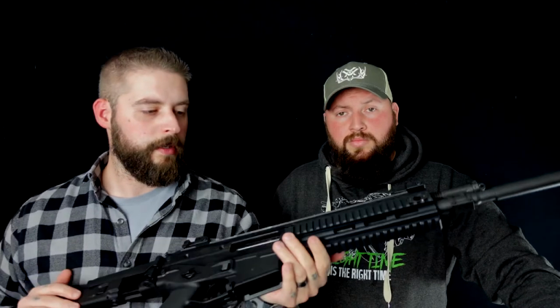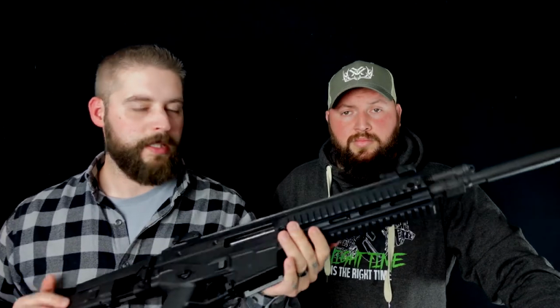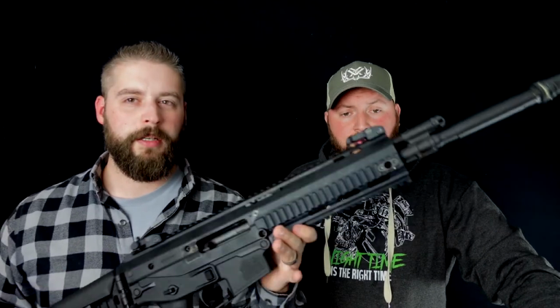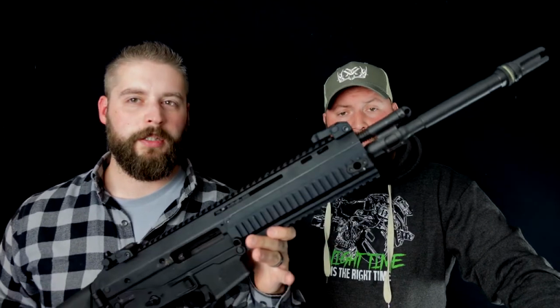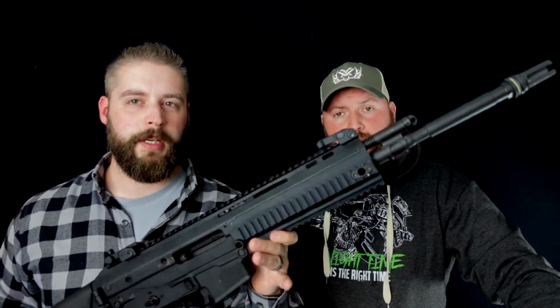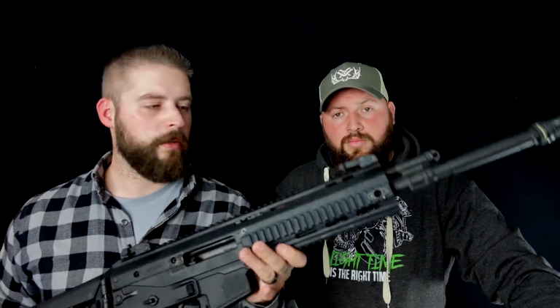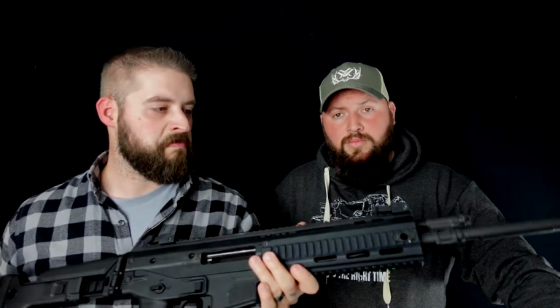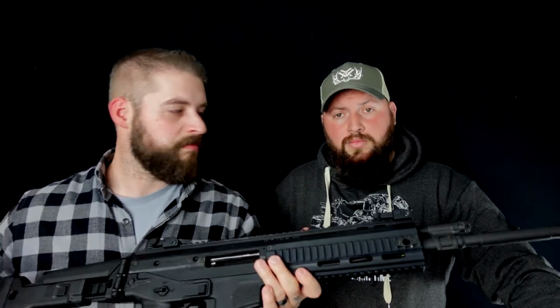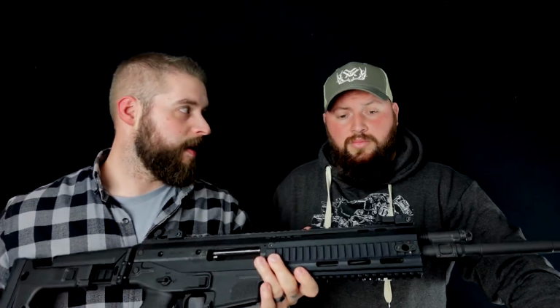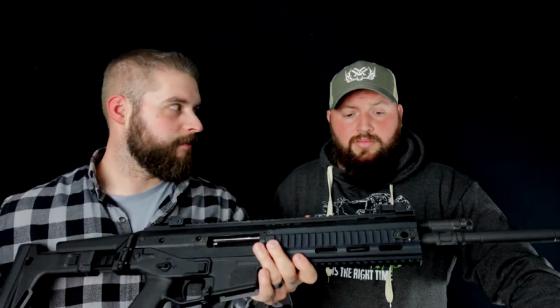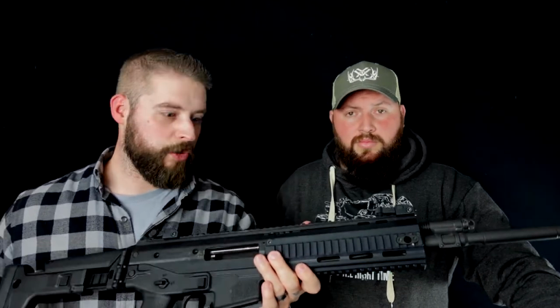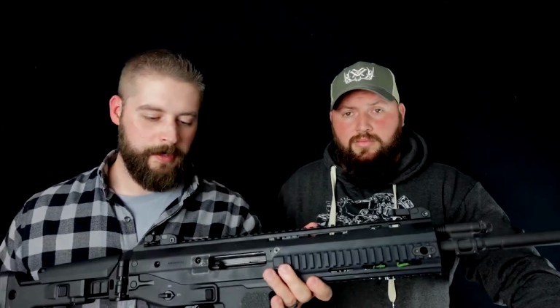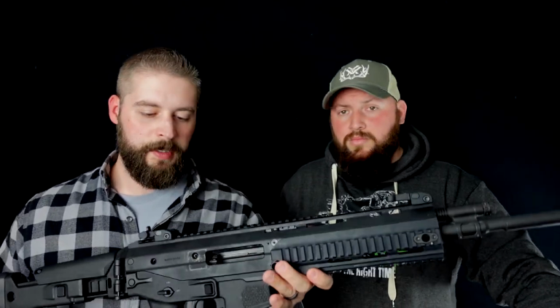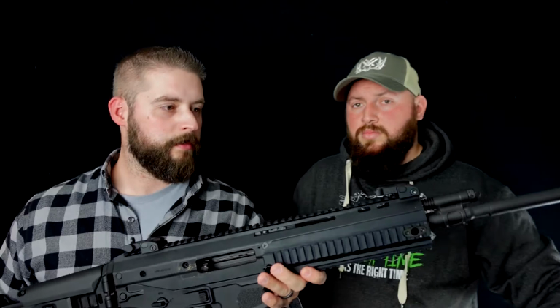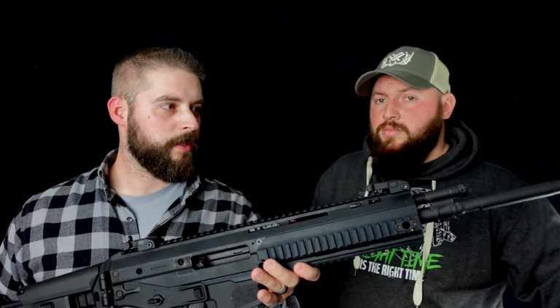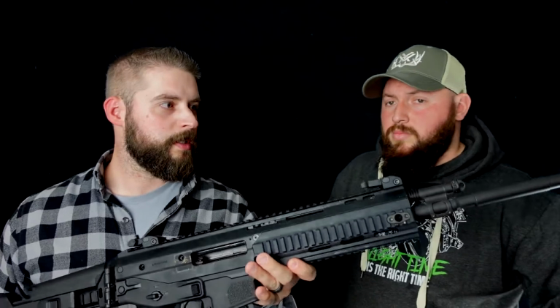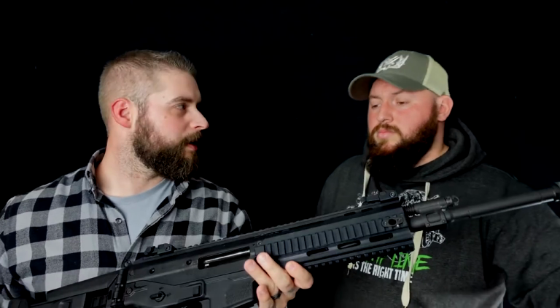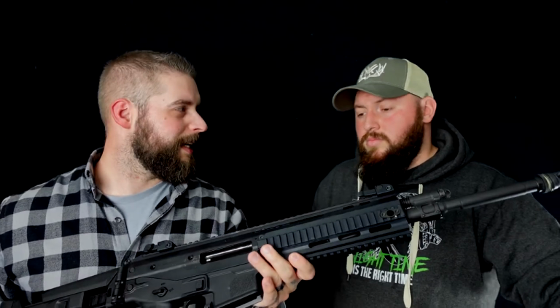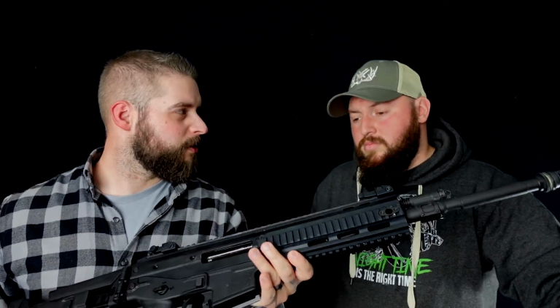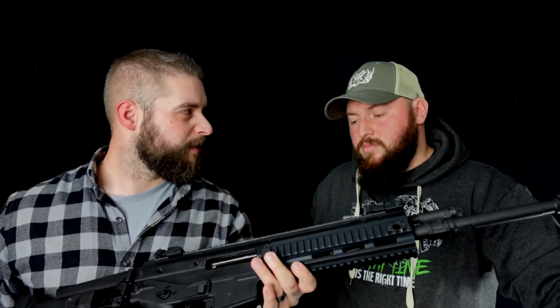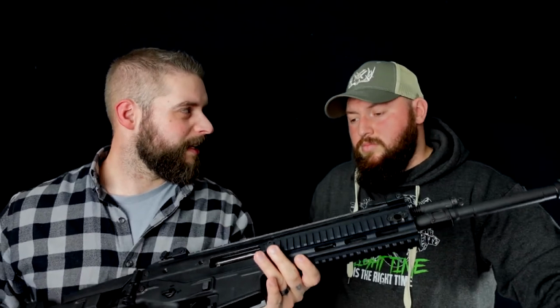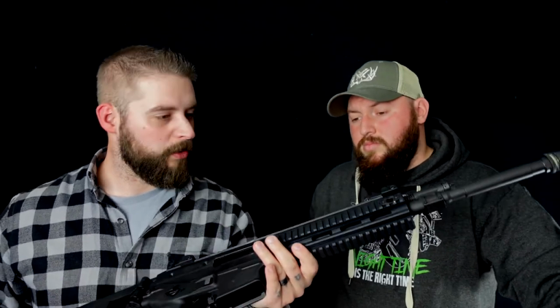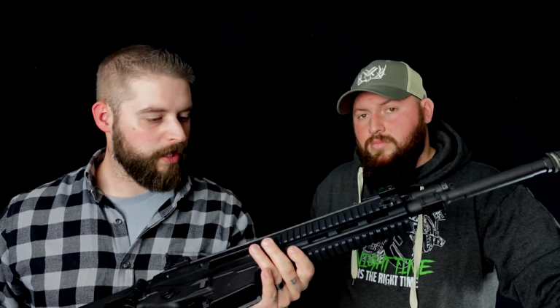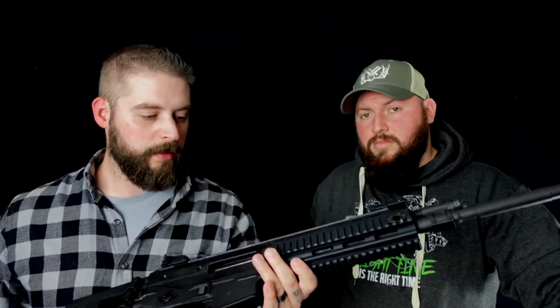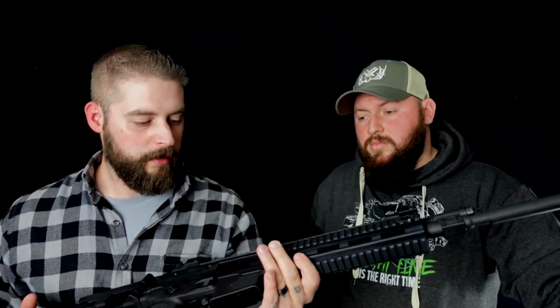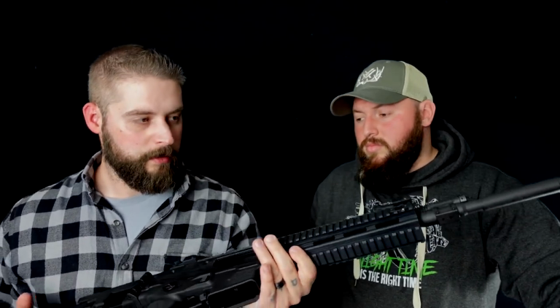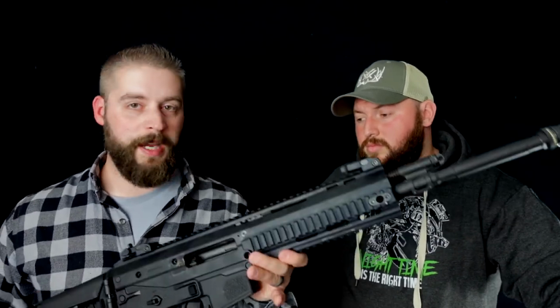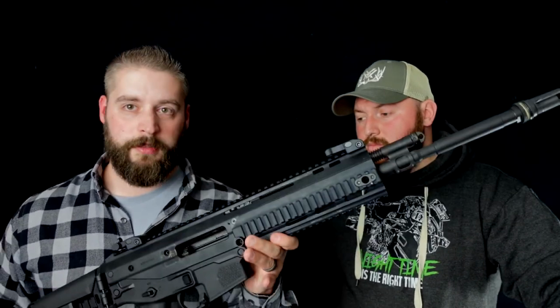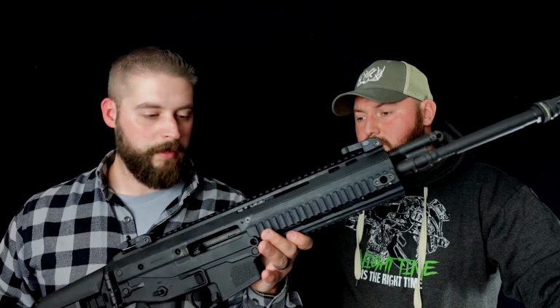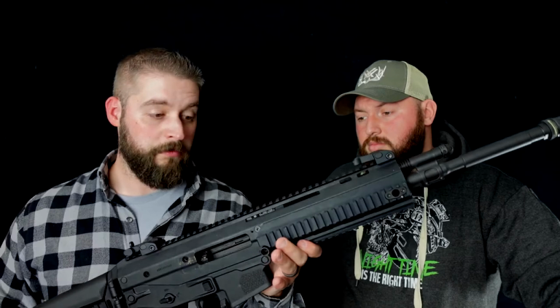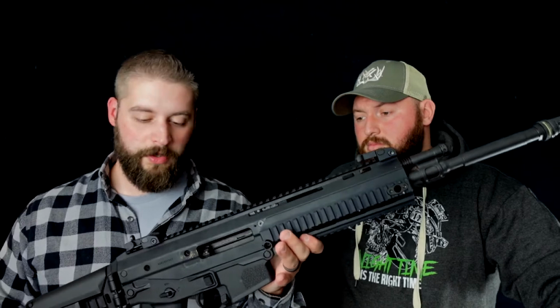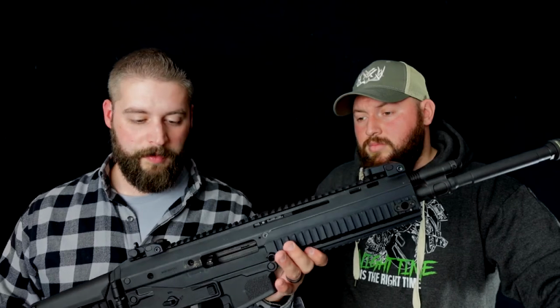ACR Bushmaster, hergestellt hier in den USA. Vielleicht dem einen oder anderen schon bekannt aus diversen Videospielen. Sonsten ist sie, glaube ich, nicht so sehr vertreten in Deutschland. Aber ein wunderschönes Gewehr.